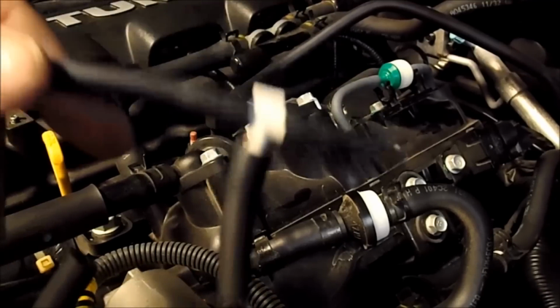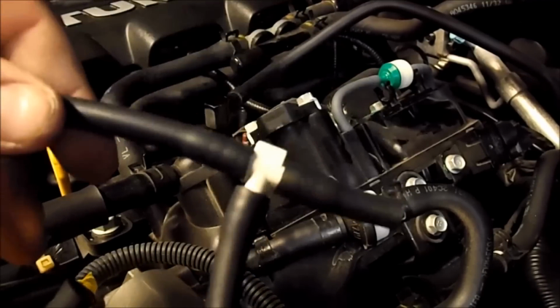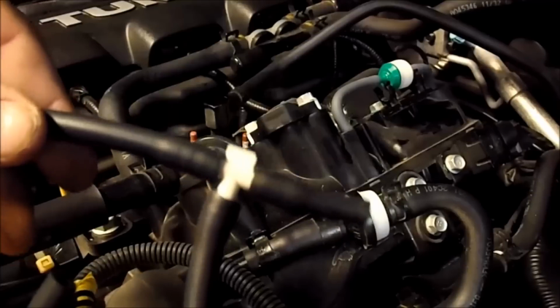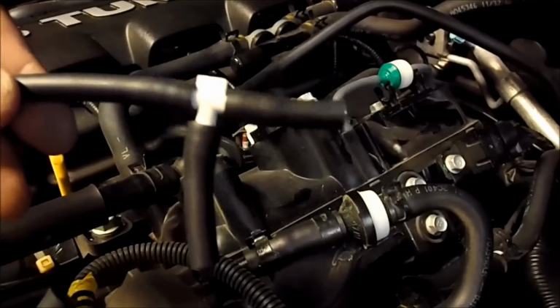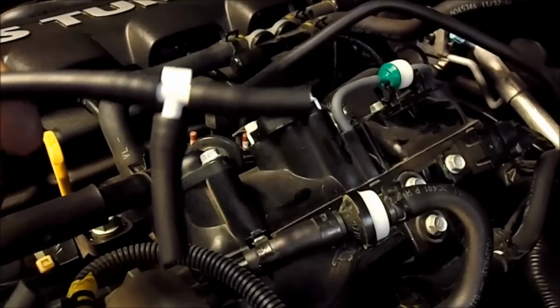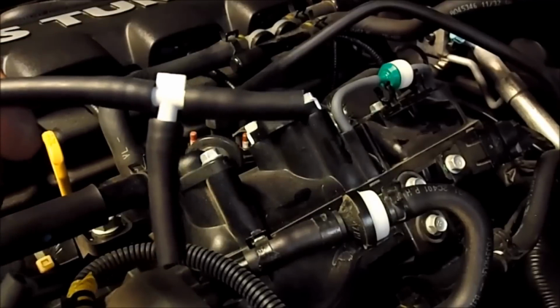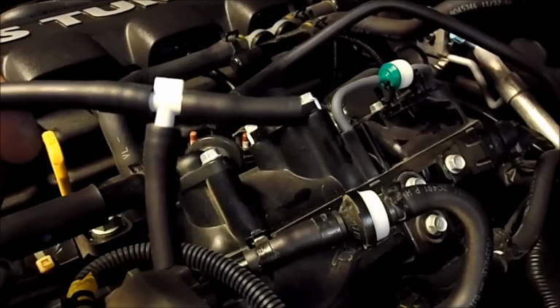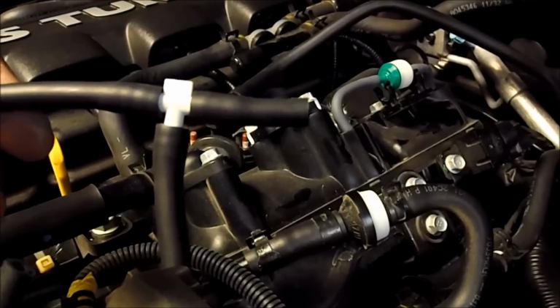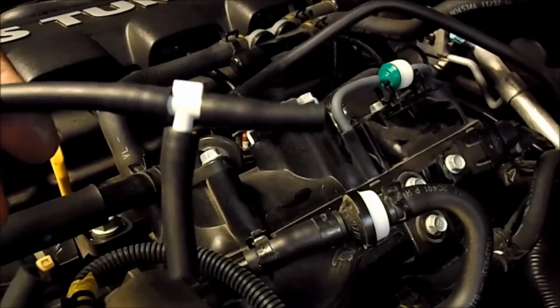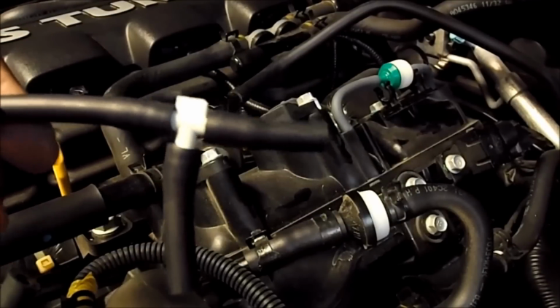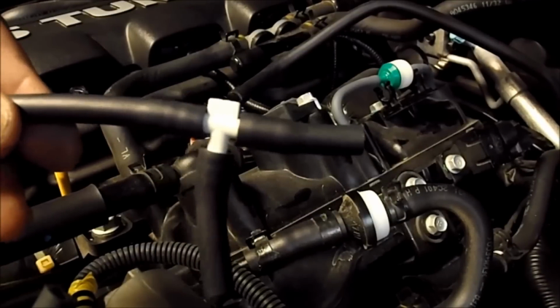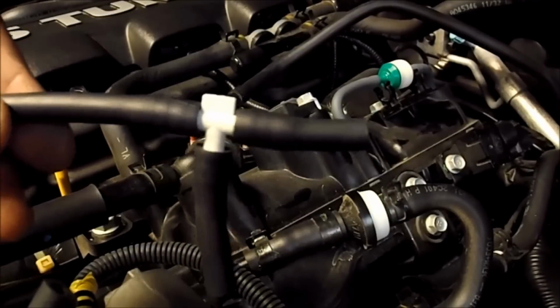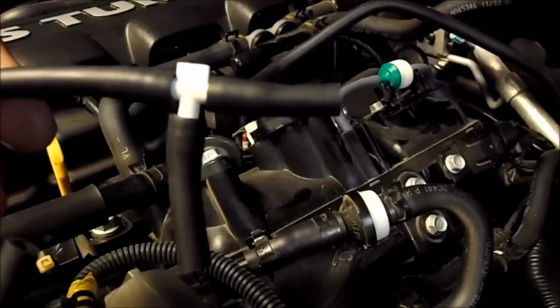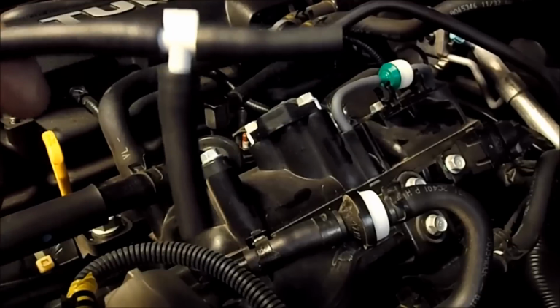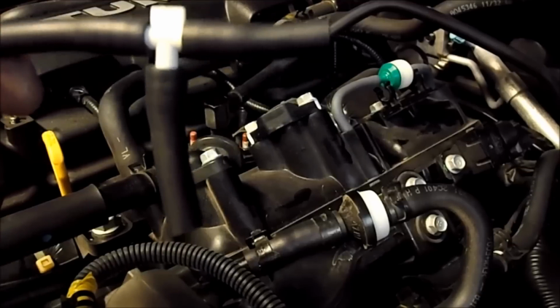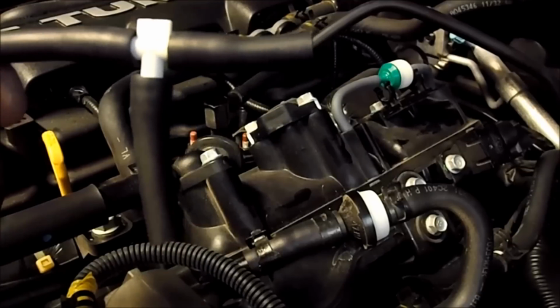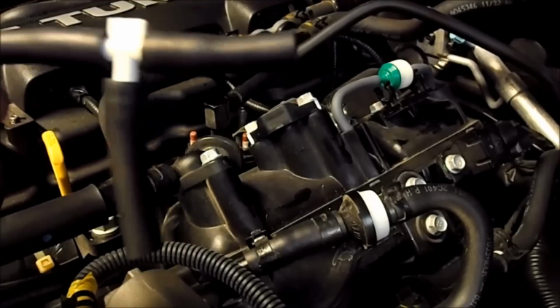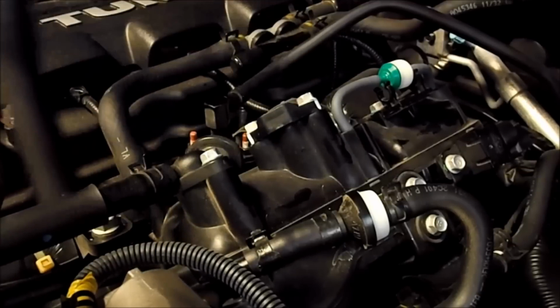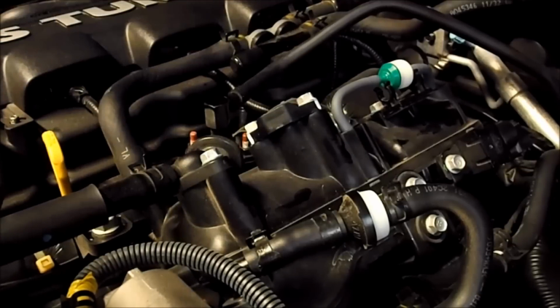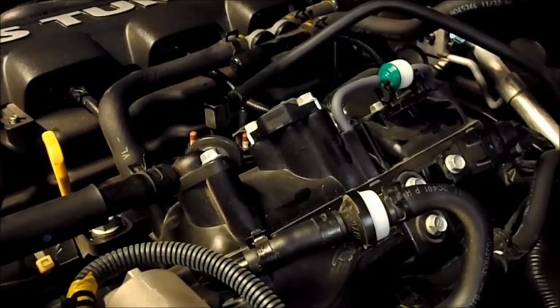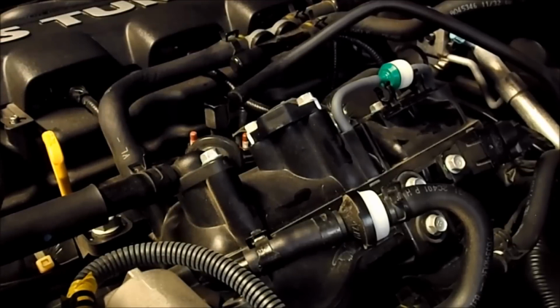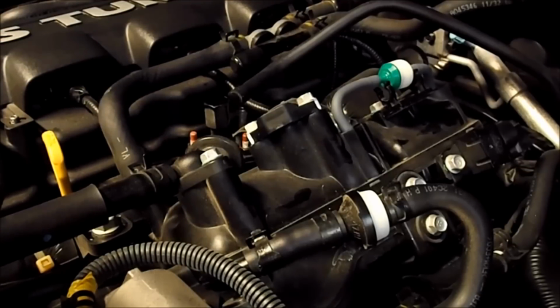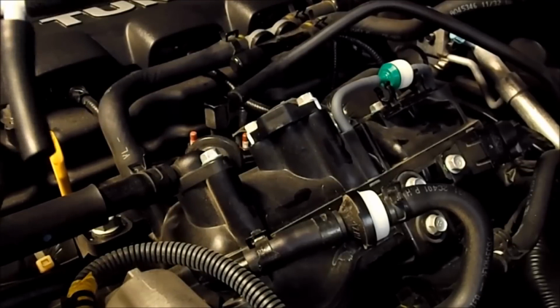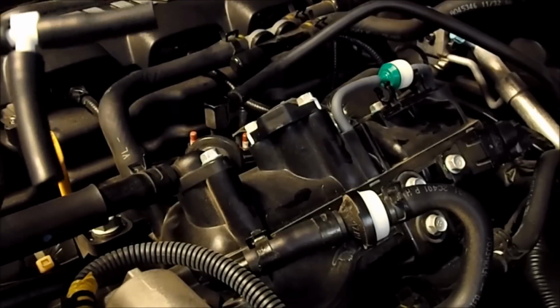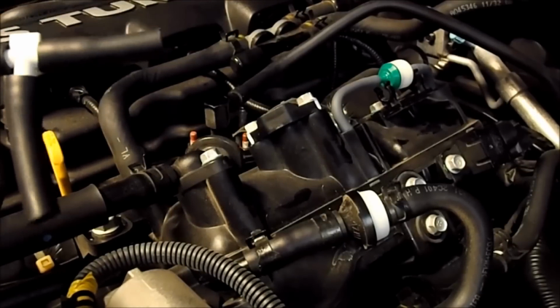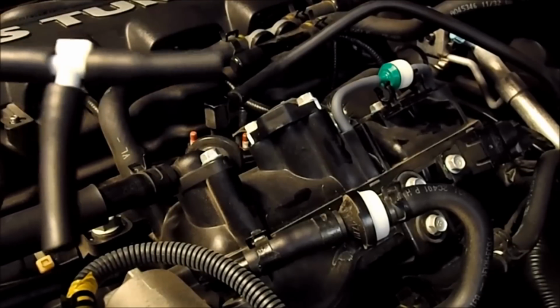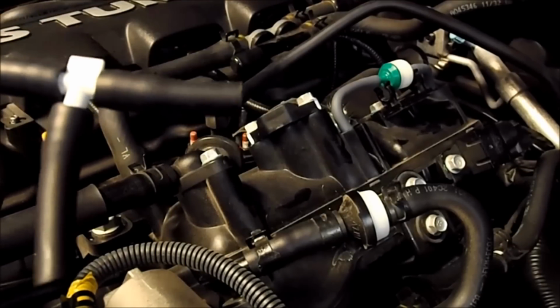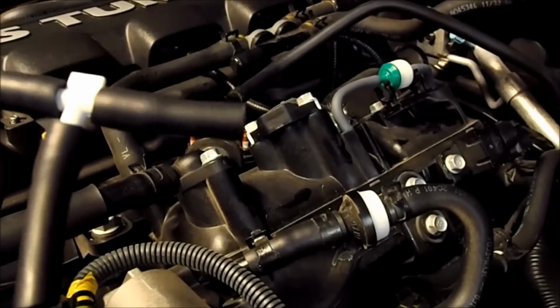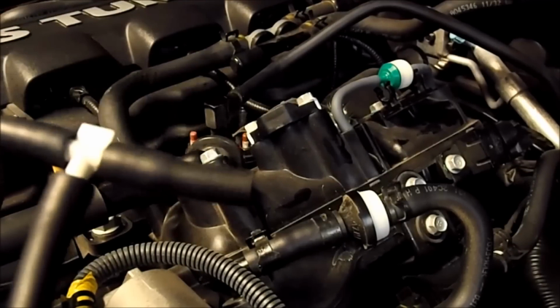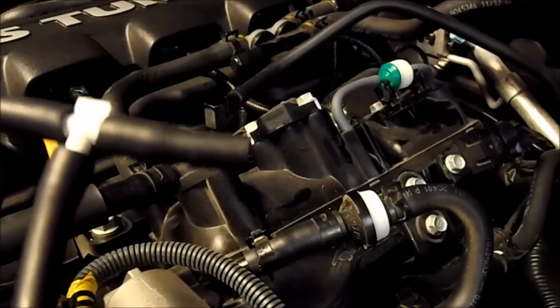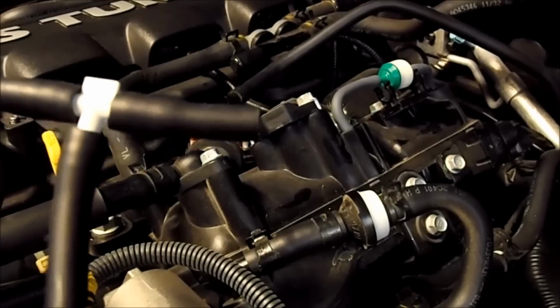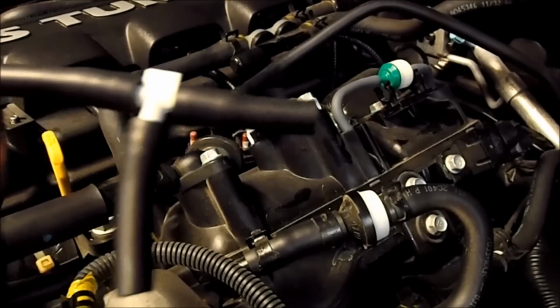What you want to do is get yourself some 5/32" vacuum tube — make sure it'll hold boost. Some of it won't. This one will. It'll hold up to 1.5 bar.